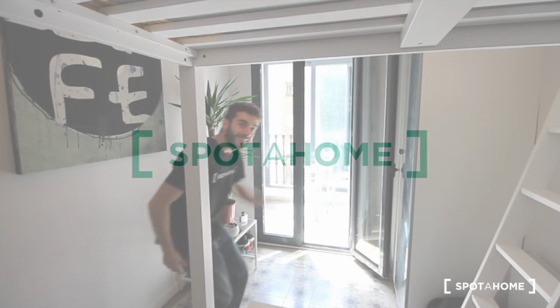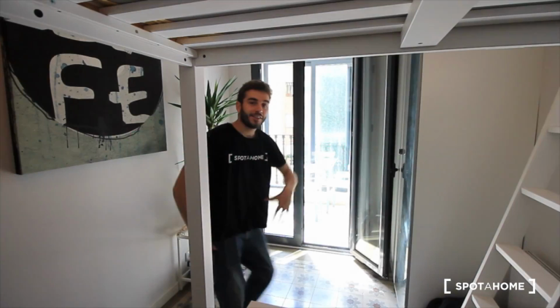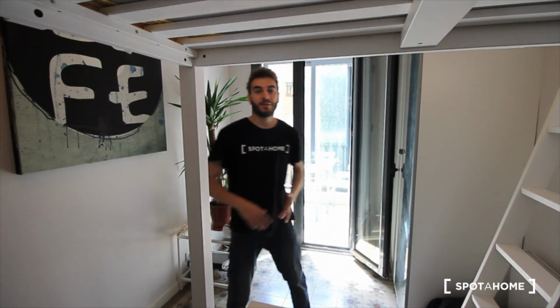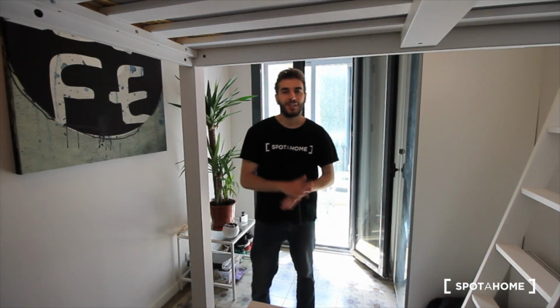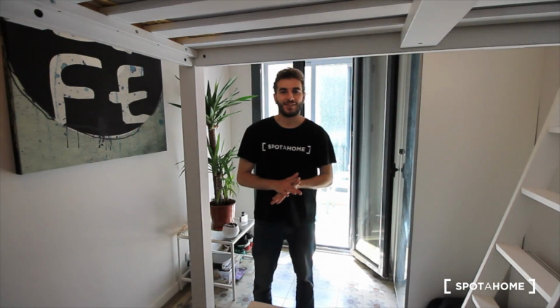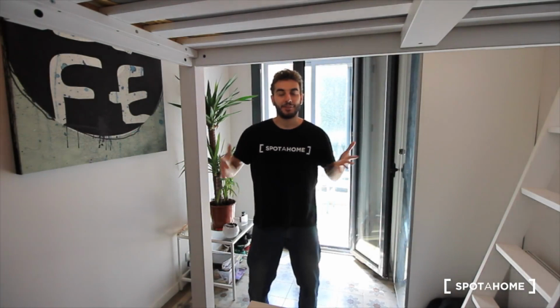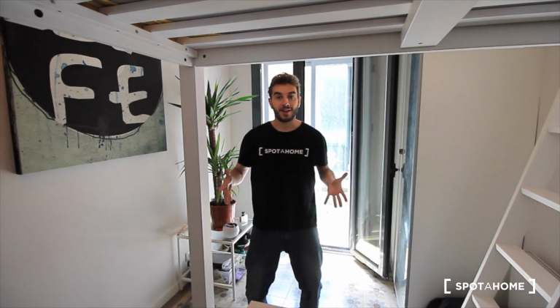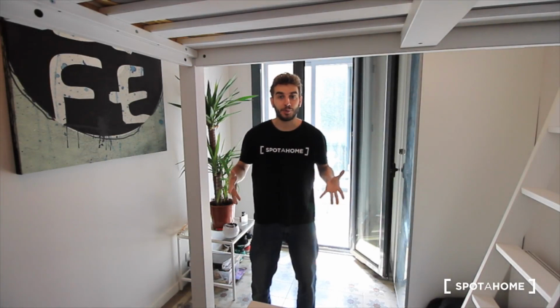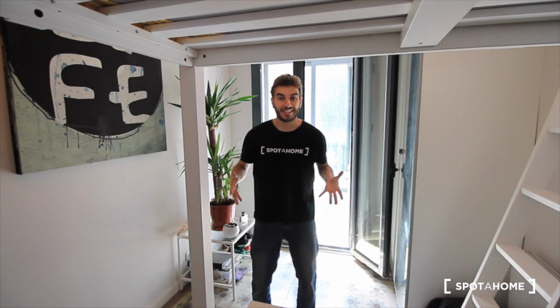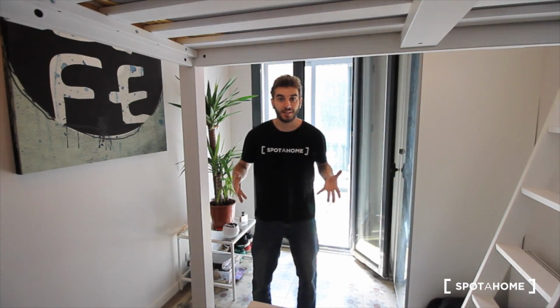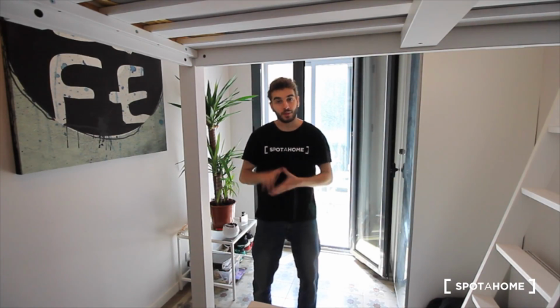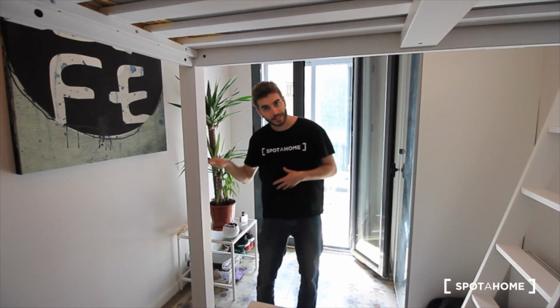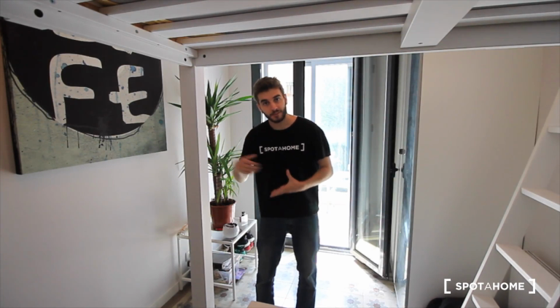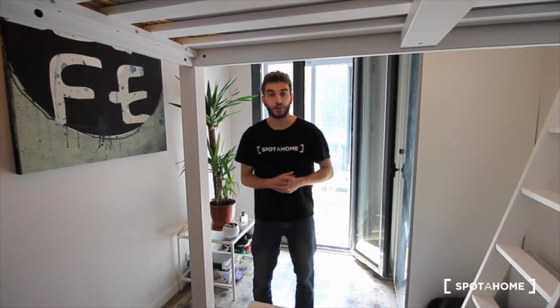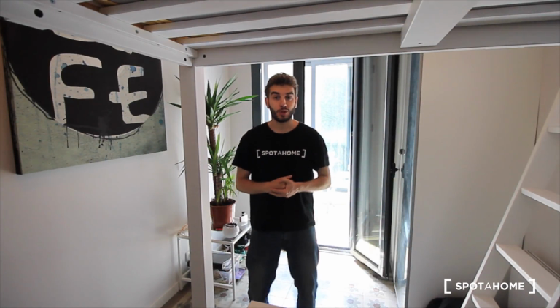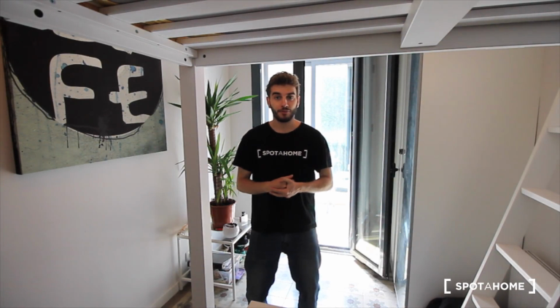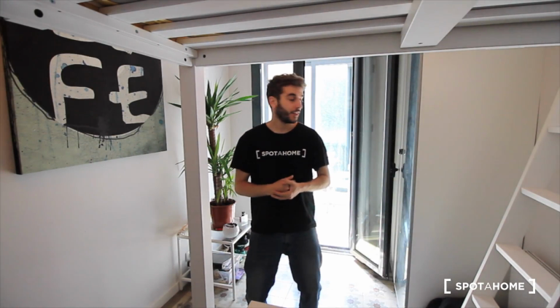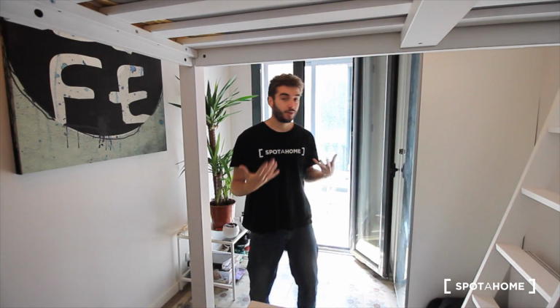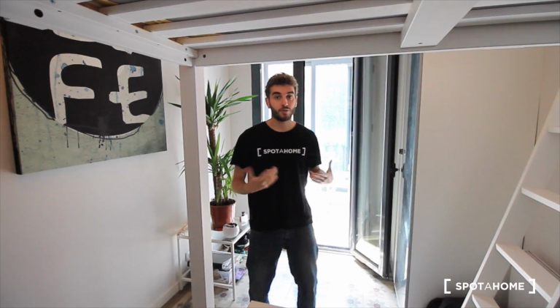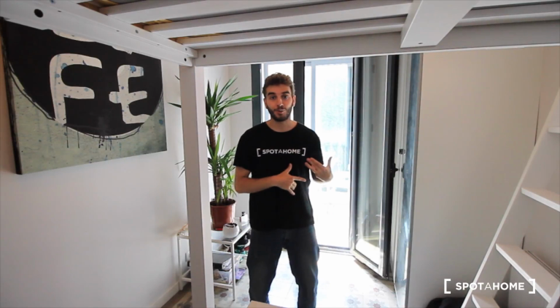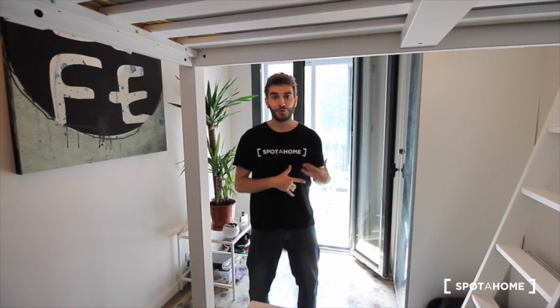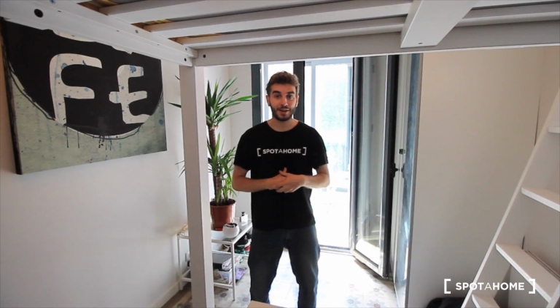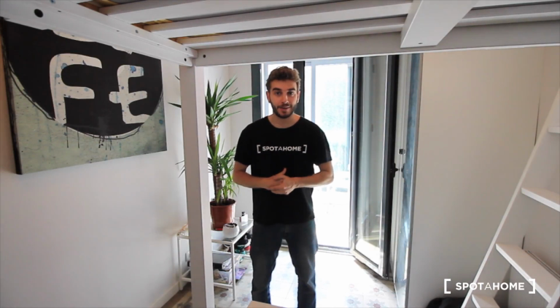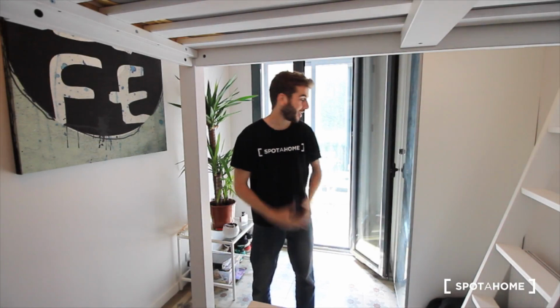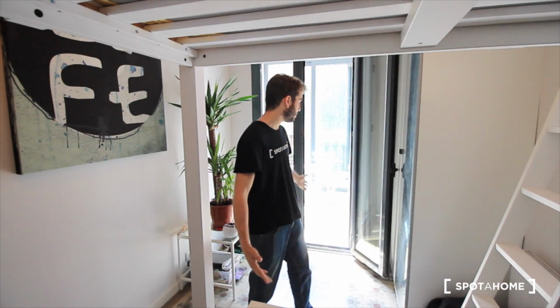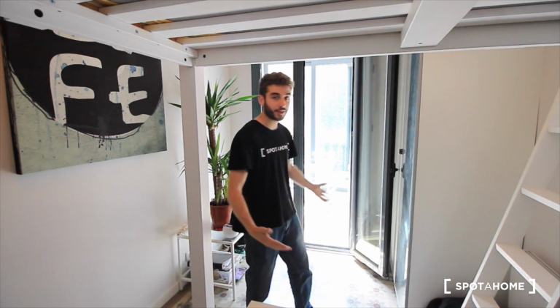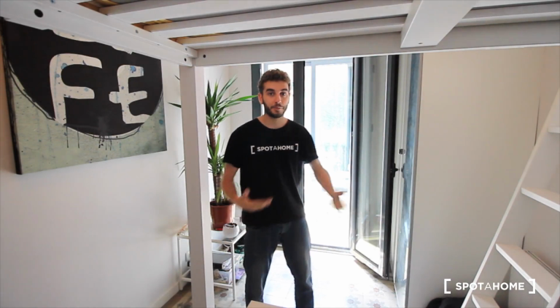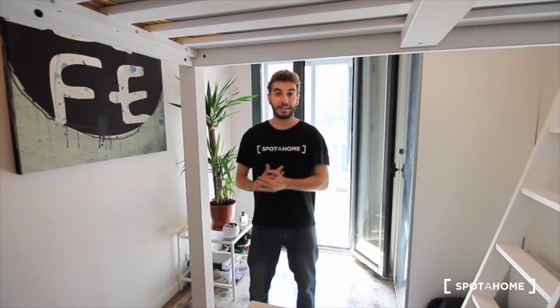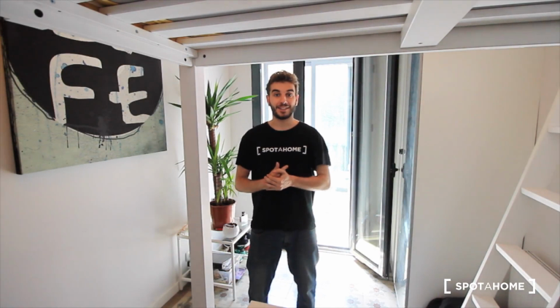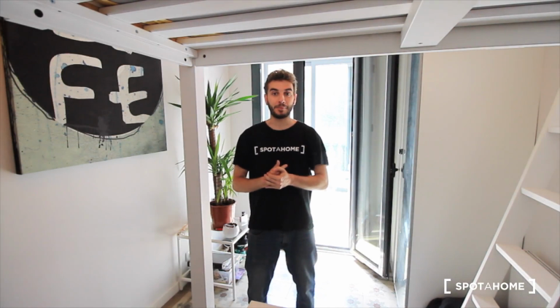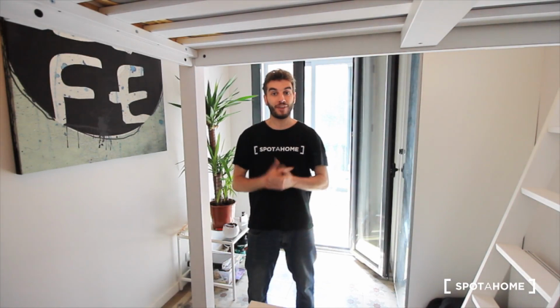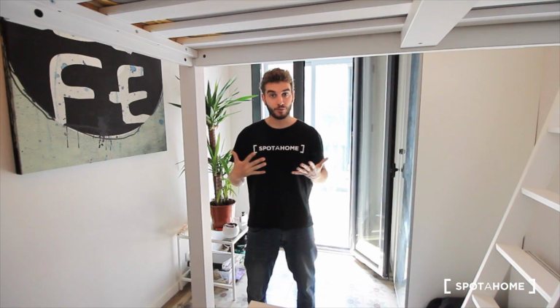Hi there, this is Xavi from Spotajon Barcelona. Today we are in the neighborhood of La Champla, just in the right Champla, in Street Roussallot. This street is just really close to Diagonal Avenue, and here we have a very nice apartment with five bedrooms.